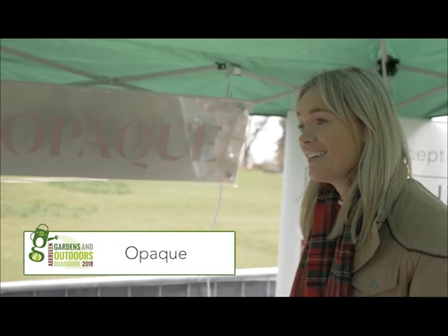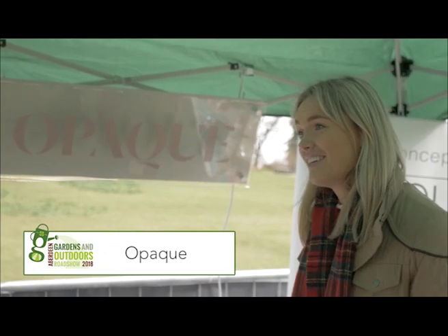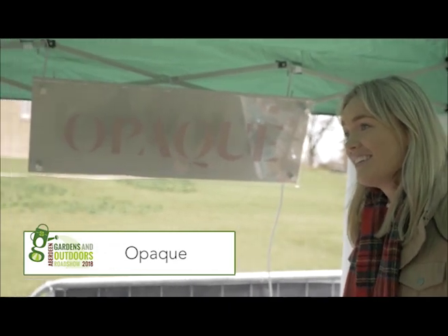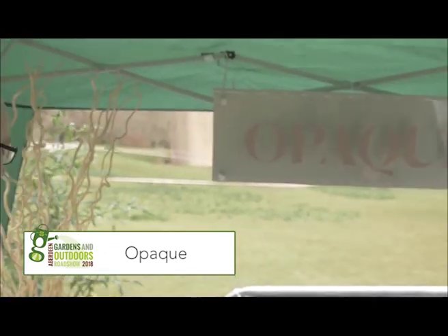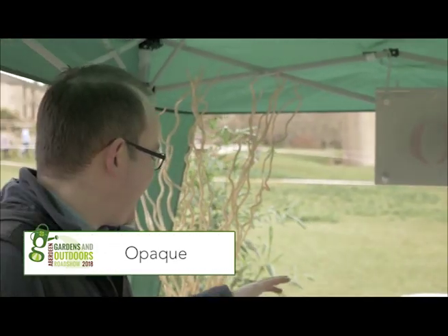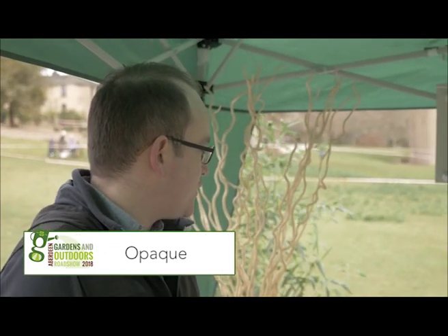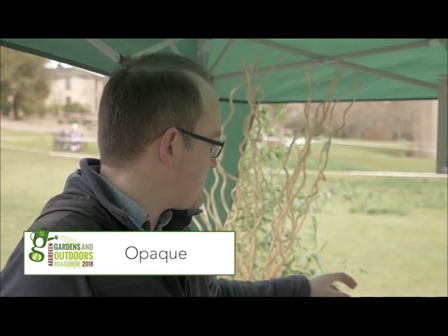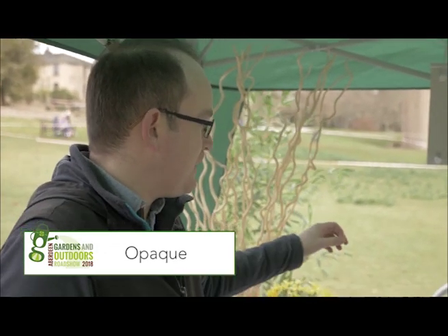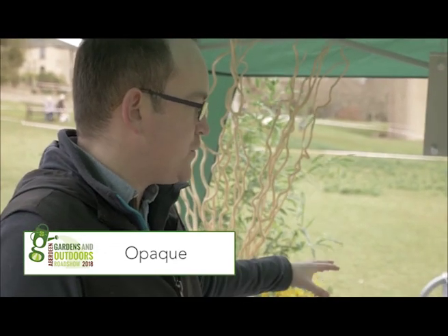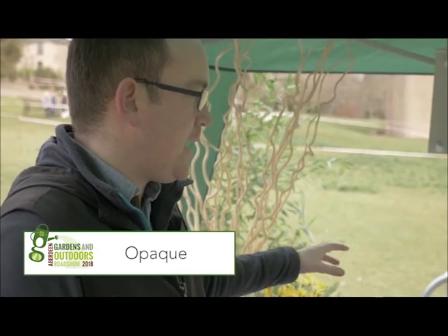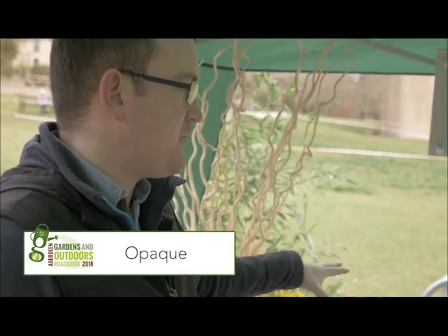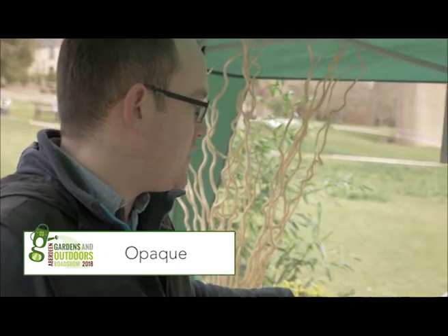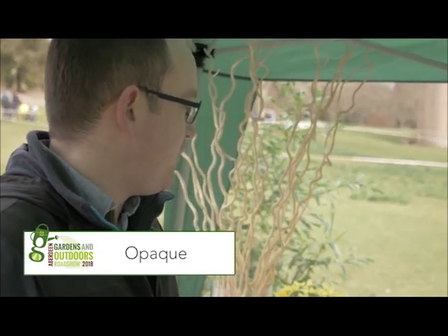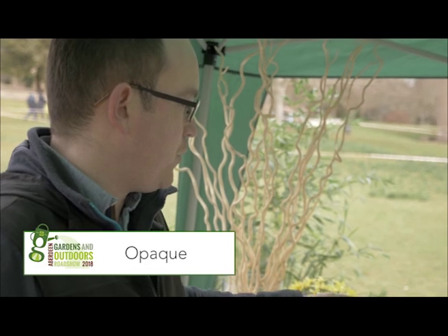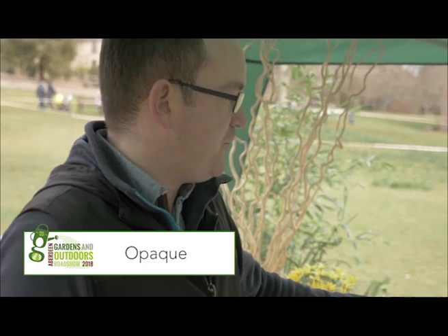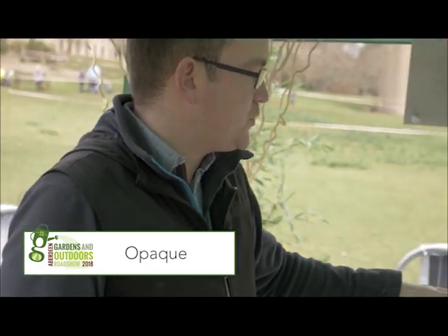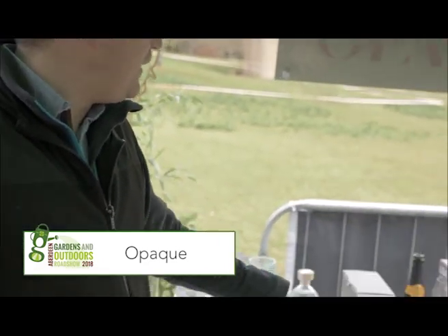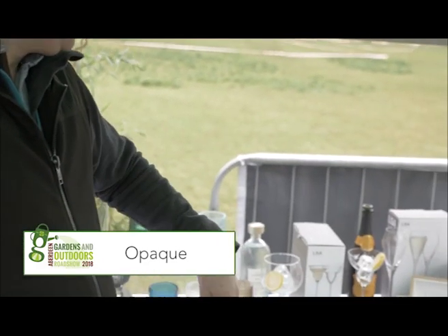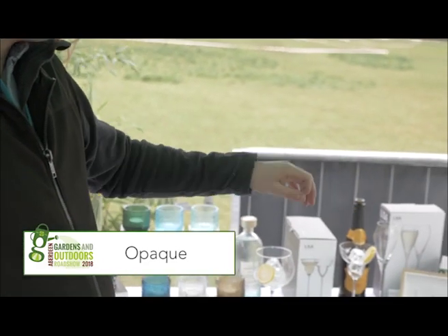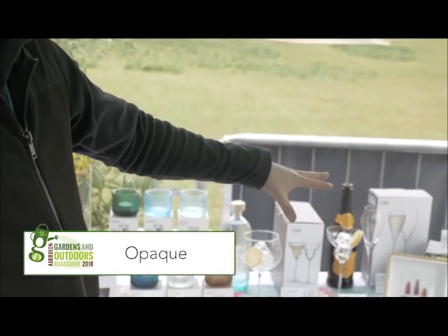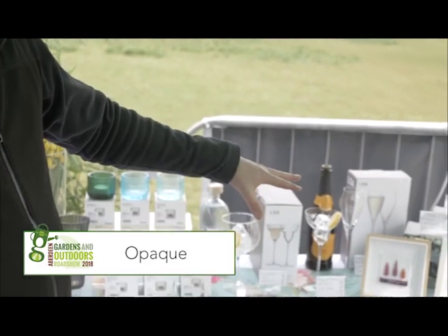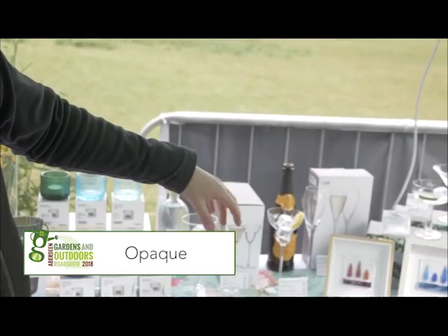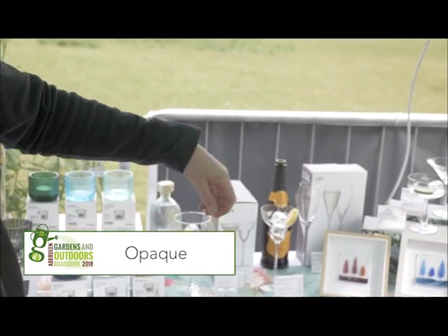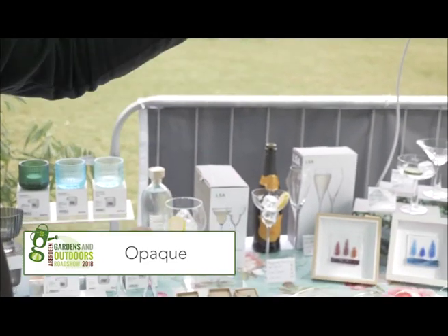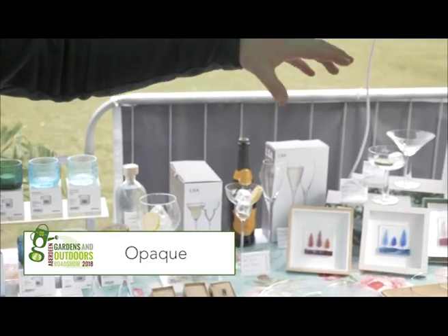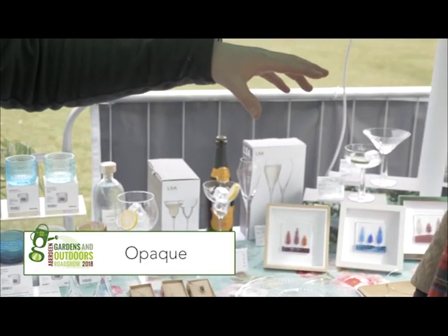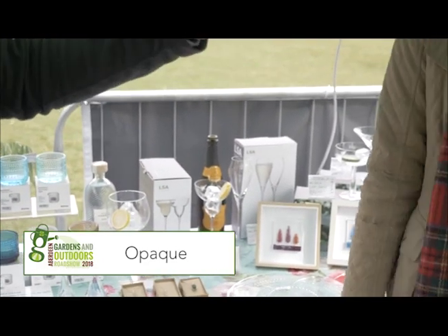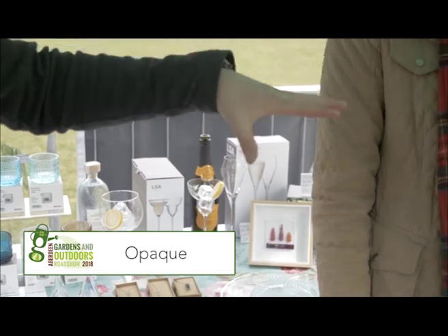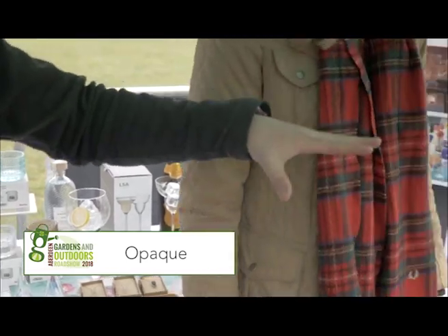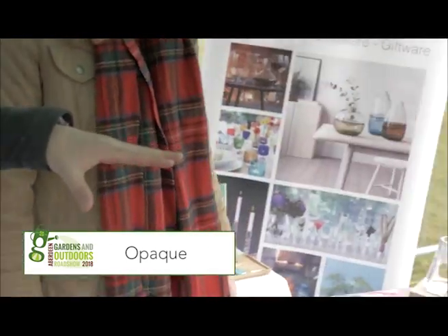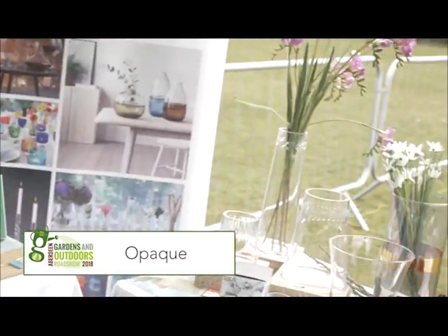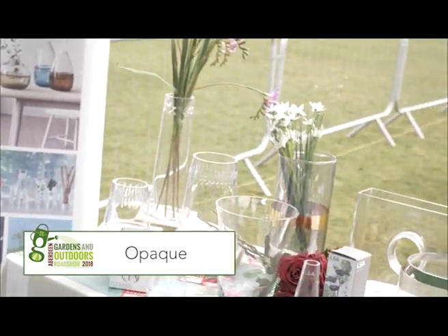Yeah, I've just brought a few outdoor things. So we've got some lovely candle lights, lanterns, things for the garden. We've also brought some lovely jewellery and some glass art, and lovely vases to make some lovely floral displays for your garden.